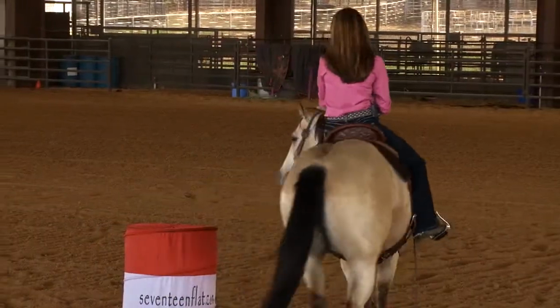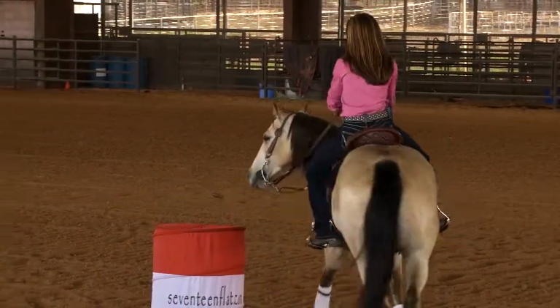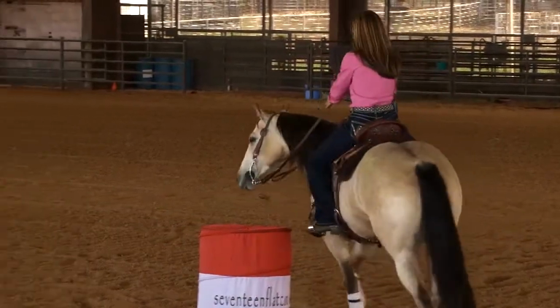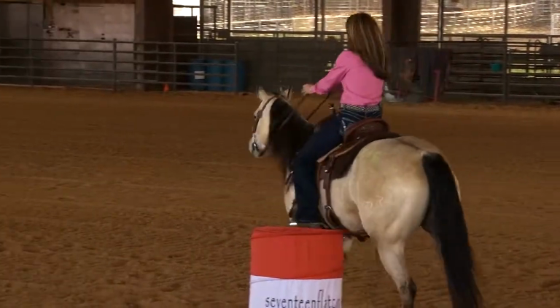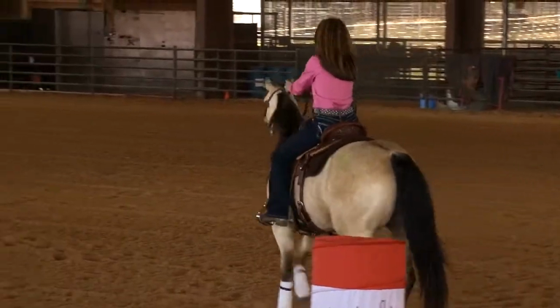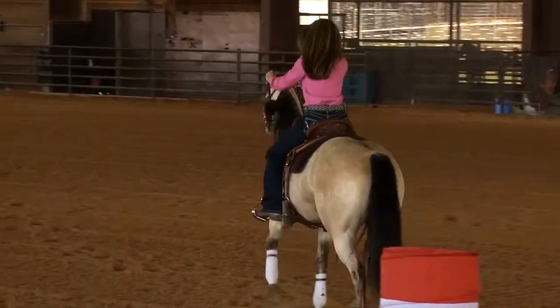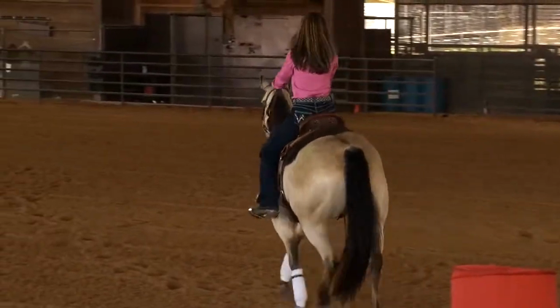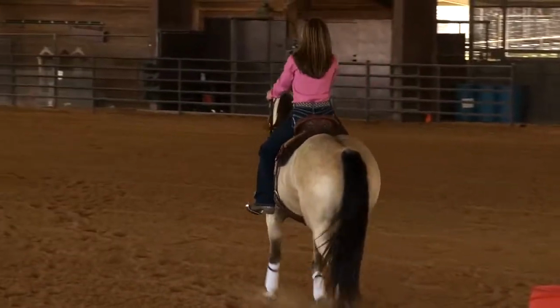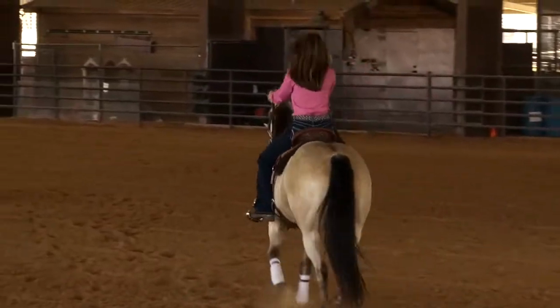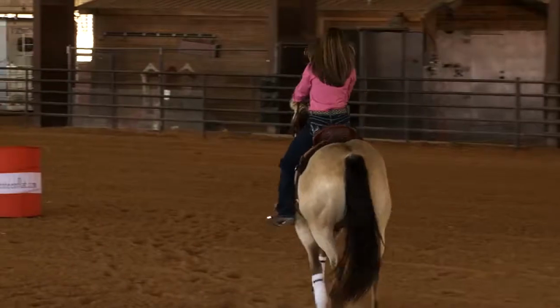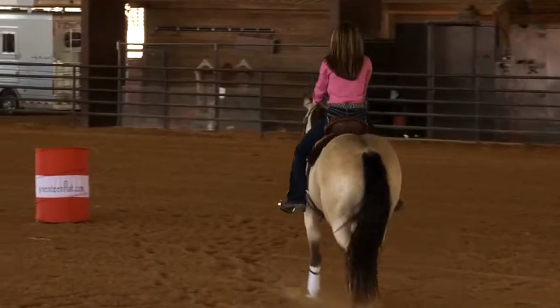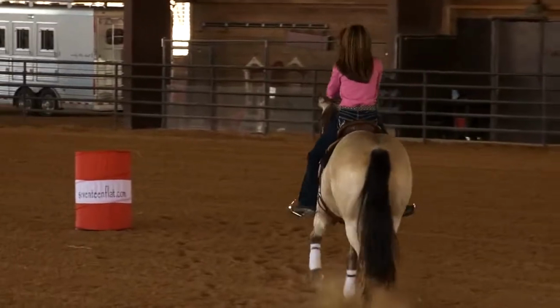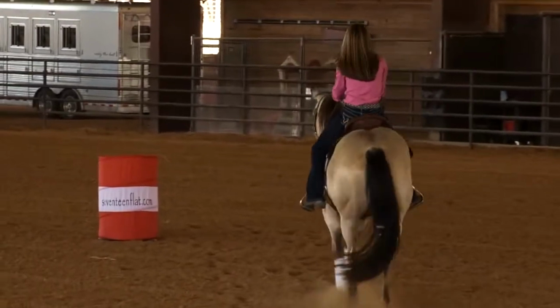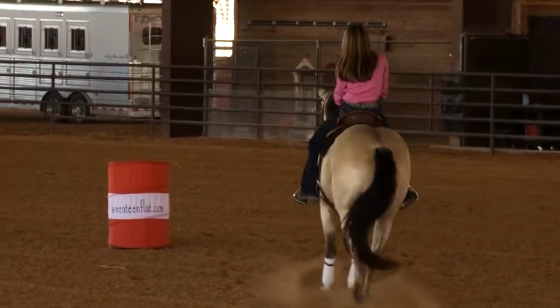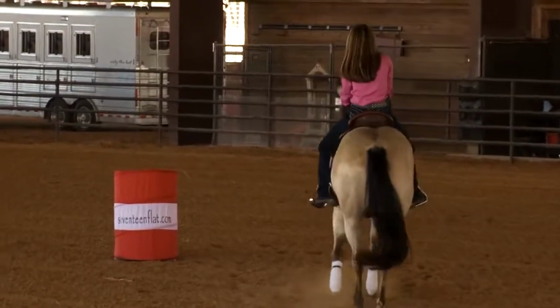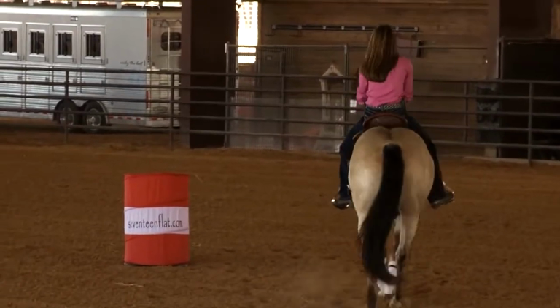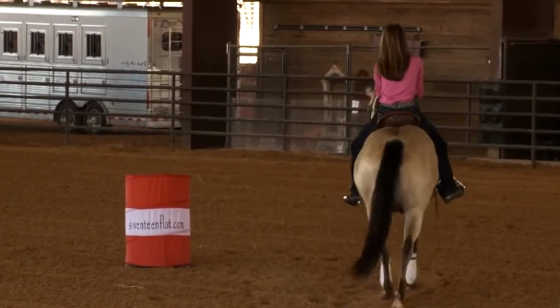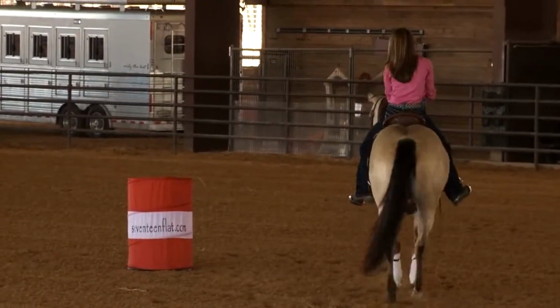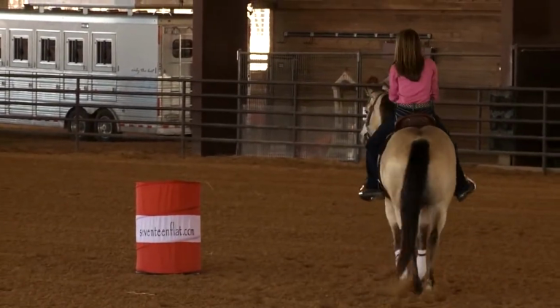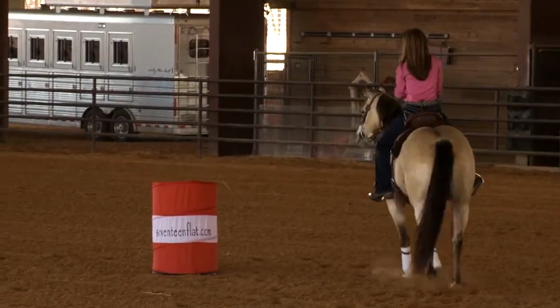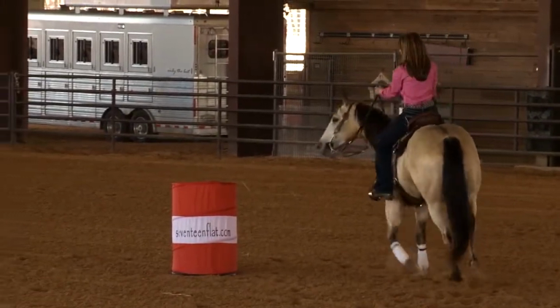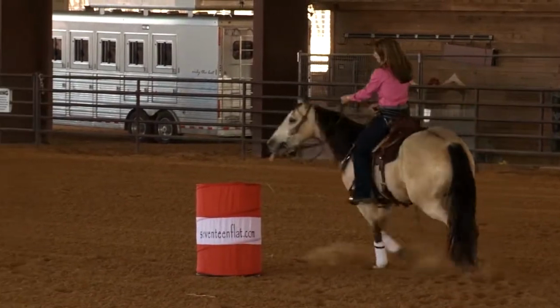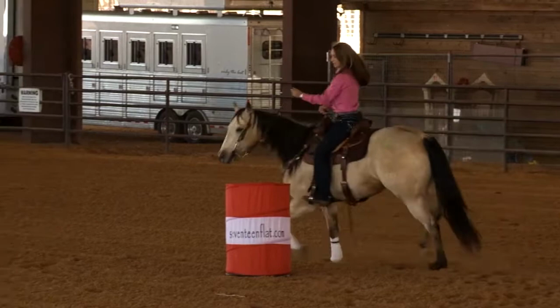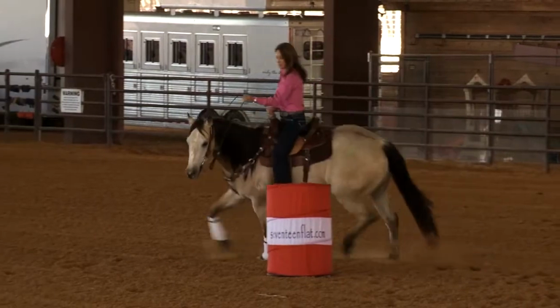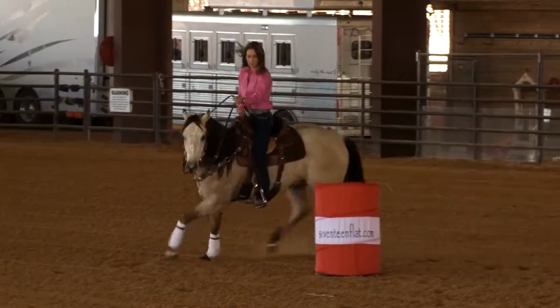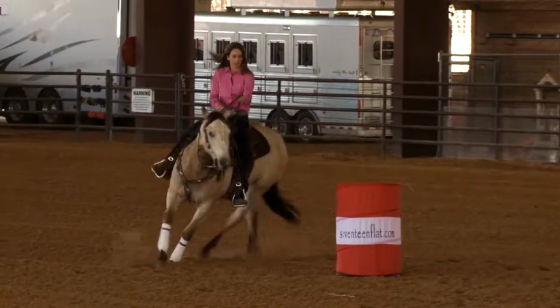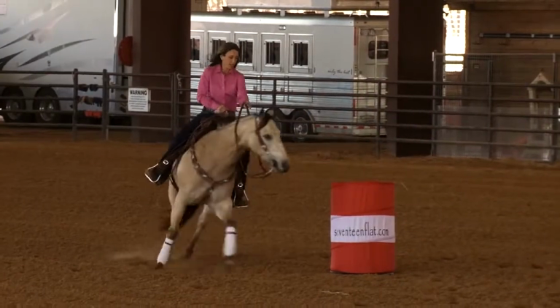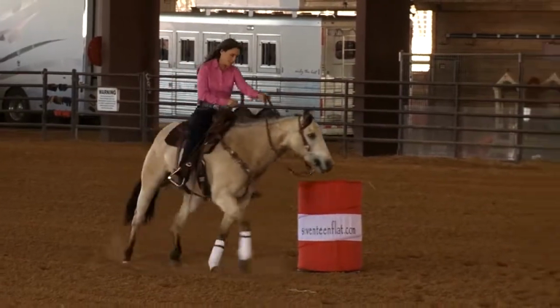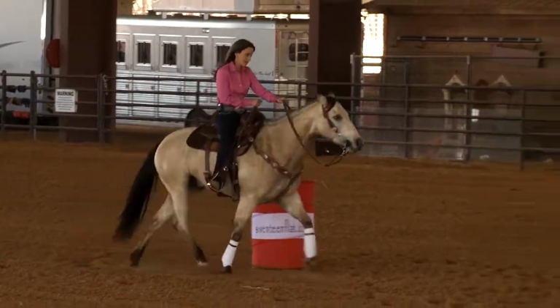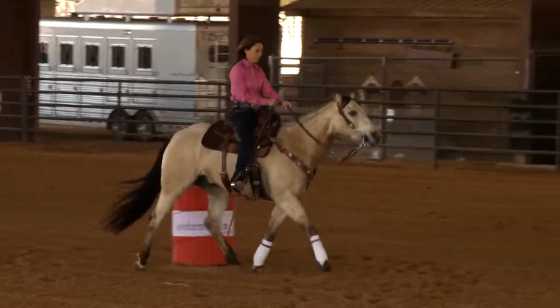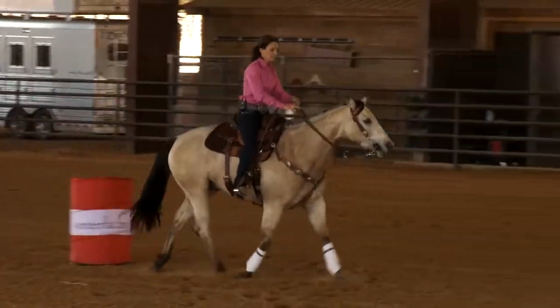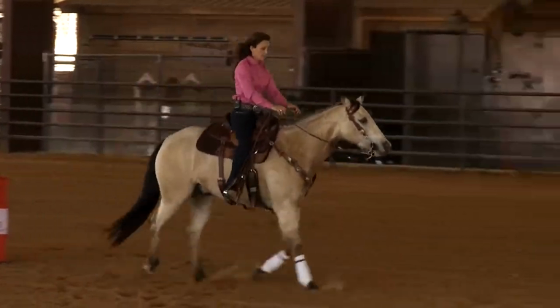I place my hand up his neck, go to two hands, sit and rate. My horse knows, and I then like to place my hand up his neck to keep moving.